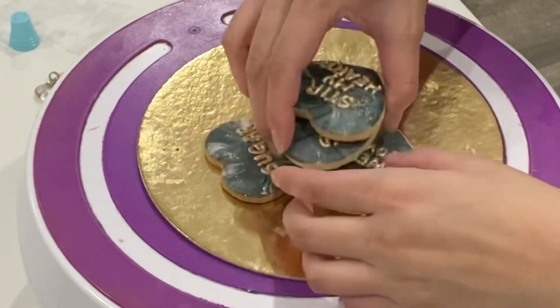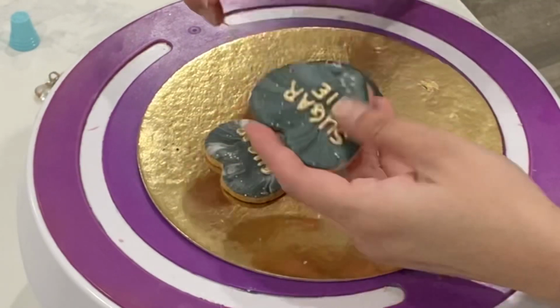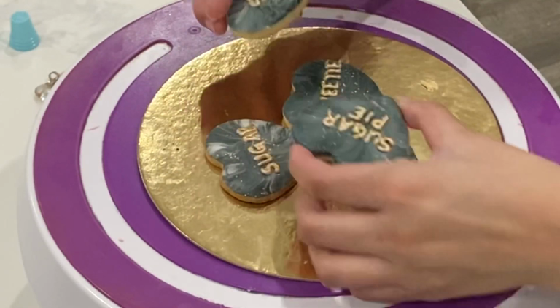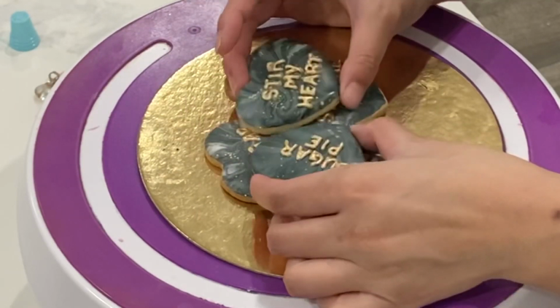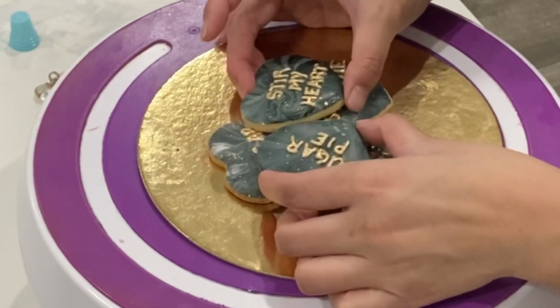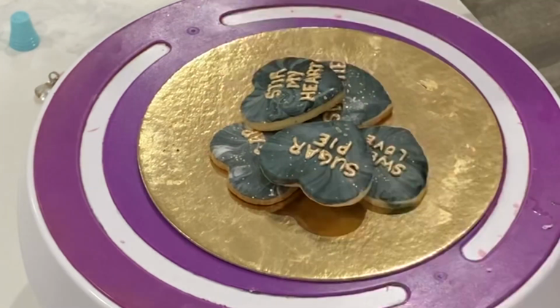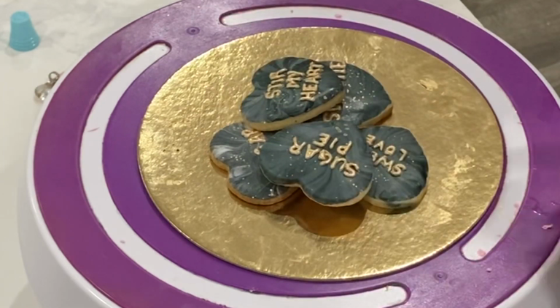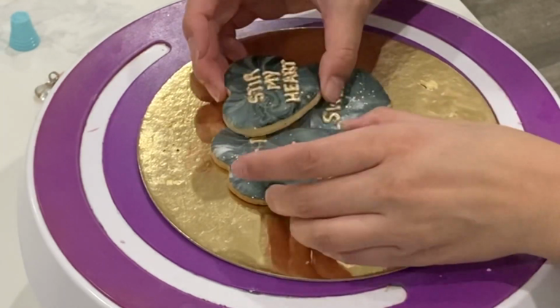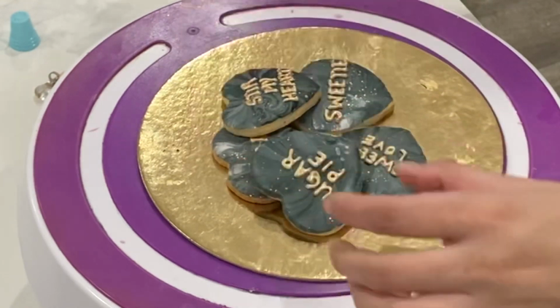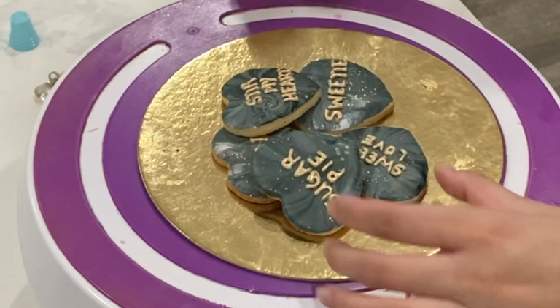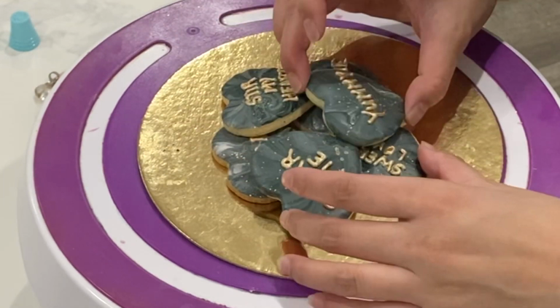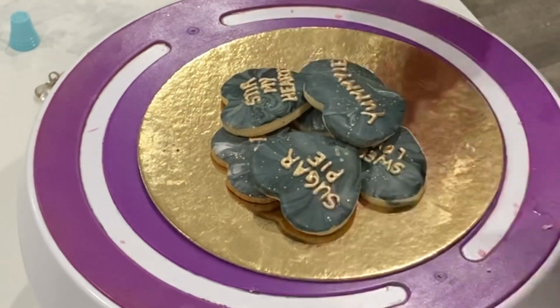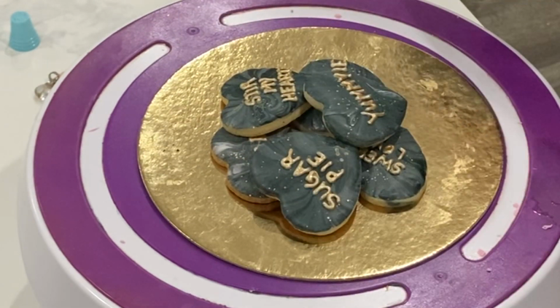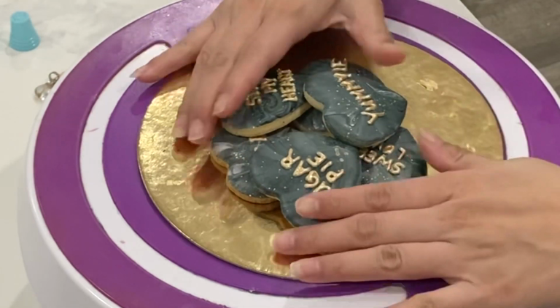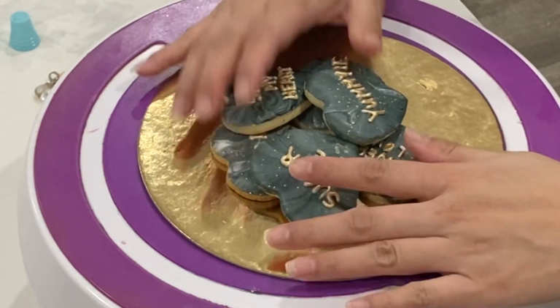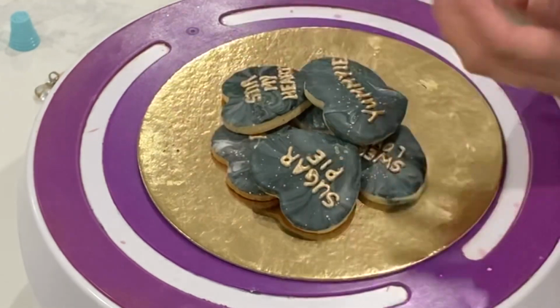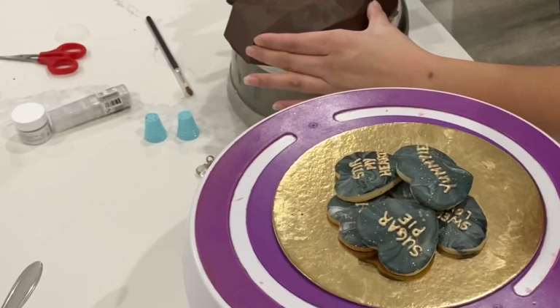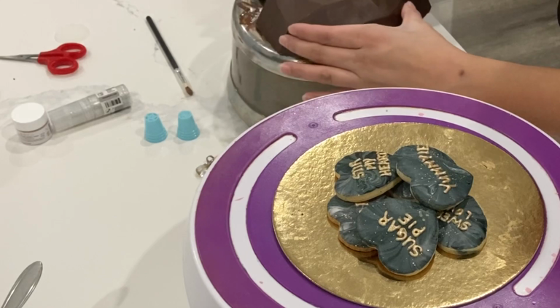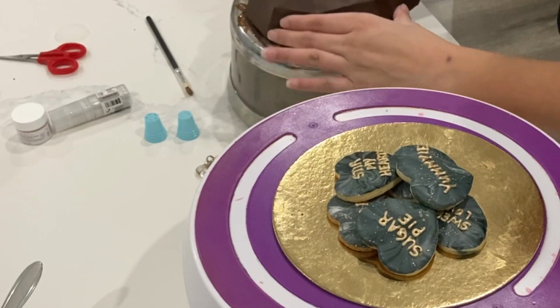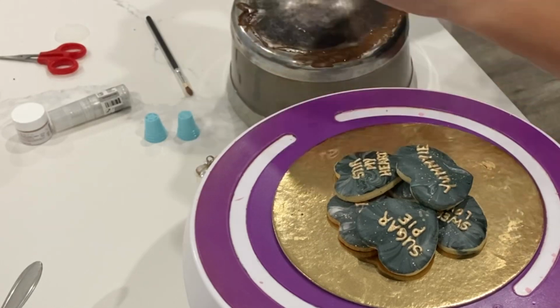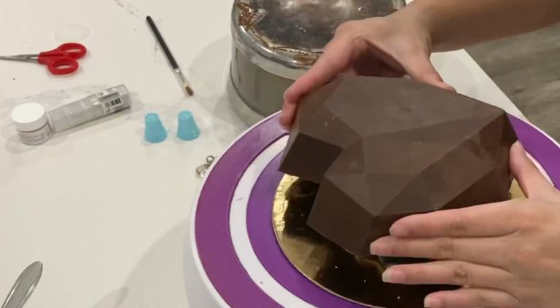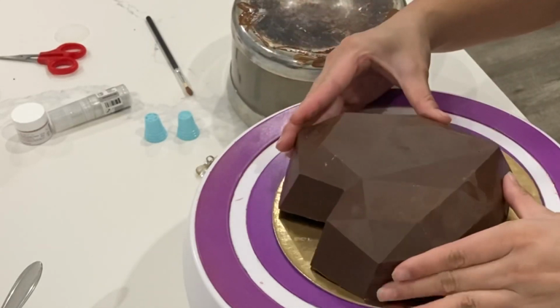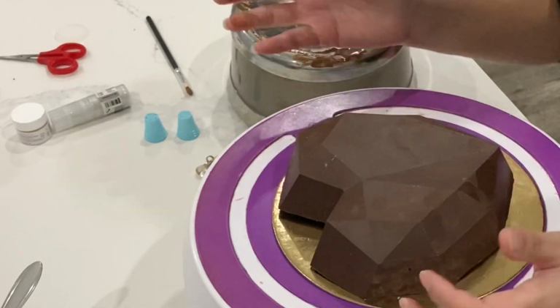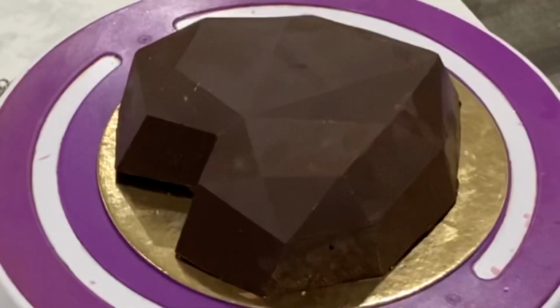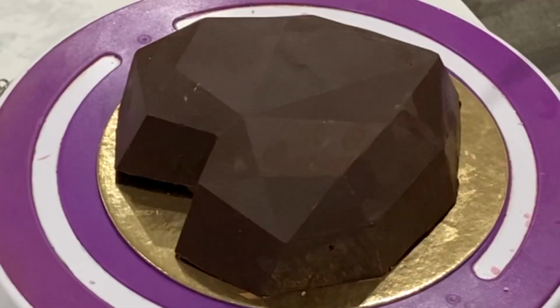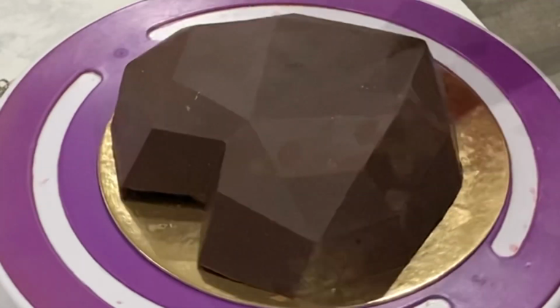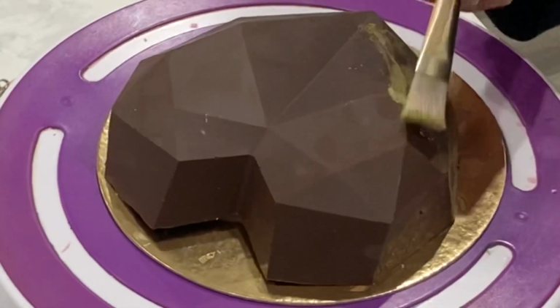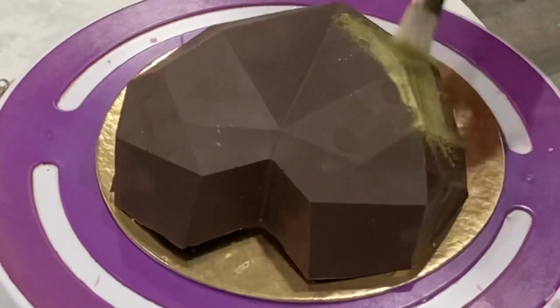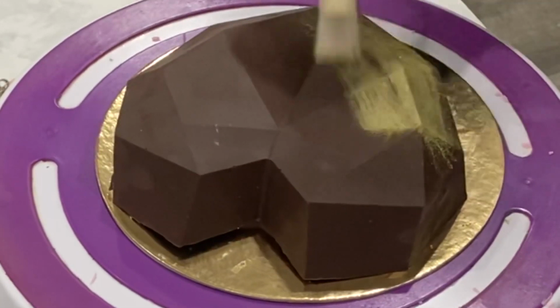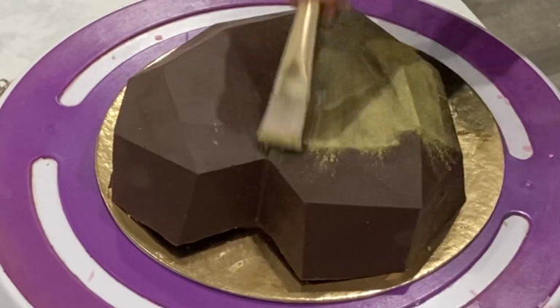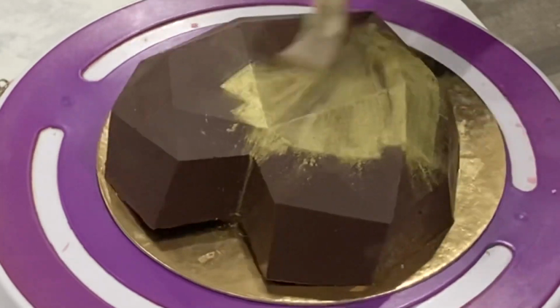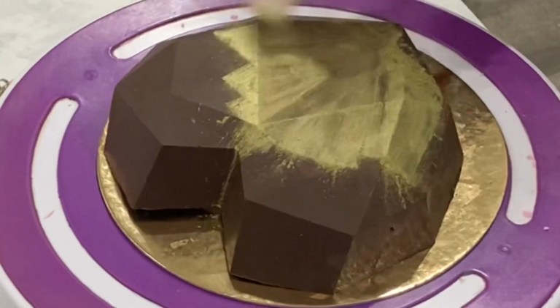It finally worked that time! Then you go ahead and put whatever items you would like down on your cake board. You could do two sides of the chocolate heart, but I decided to just go with one side because my chocolate was so thick already.